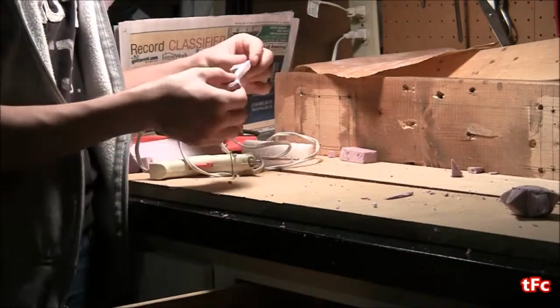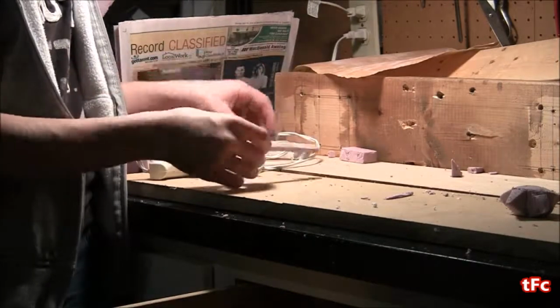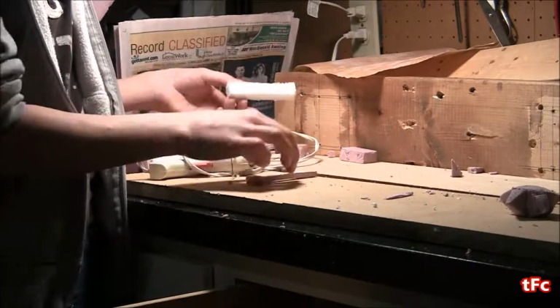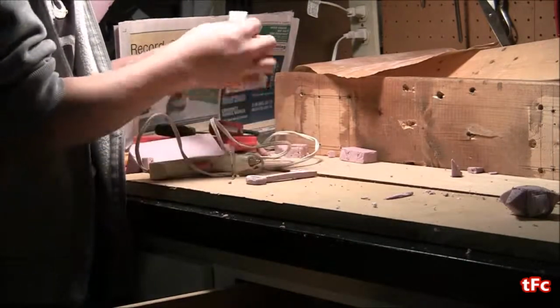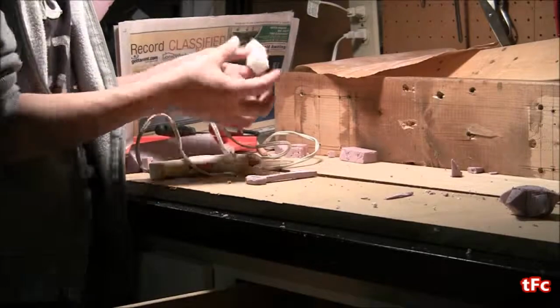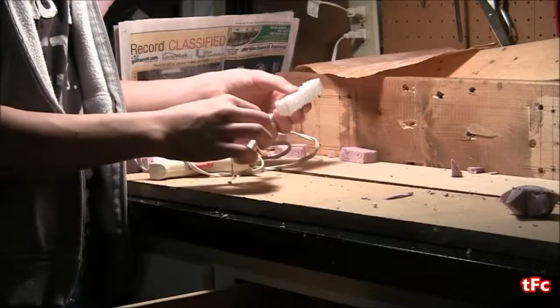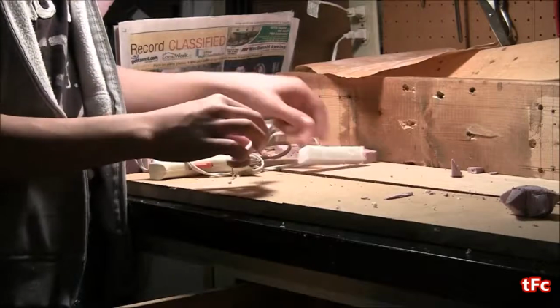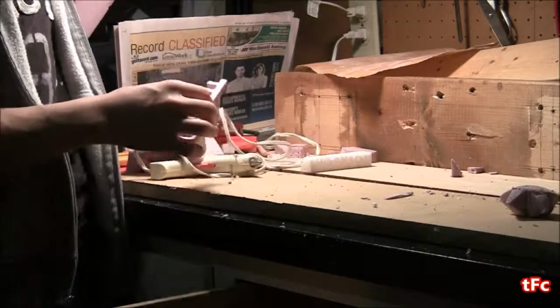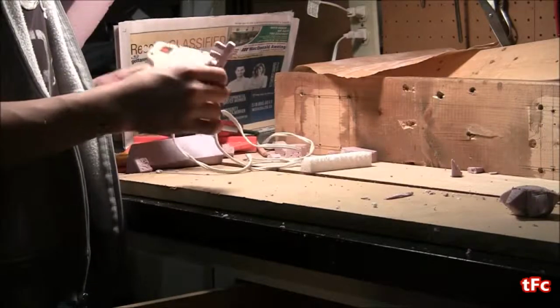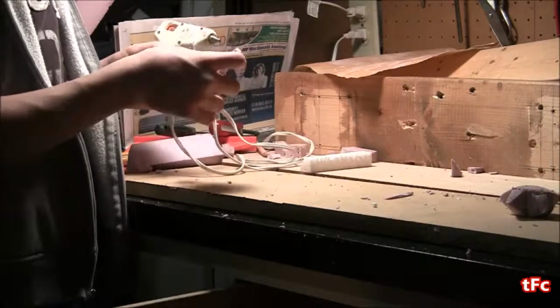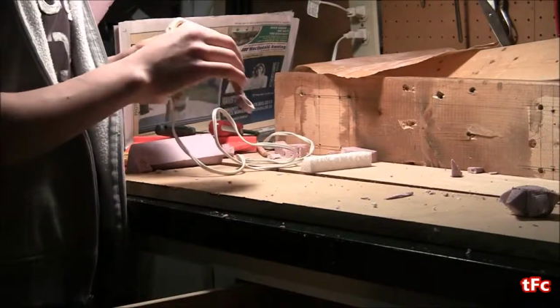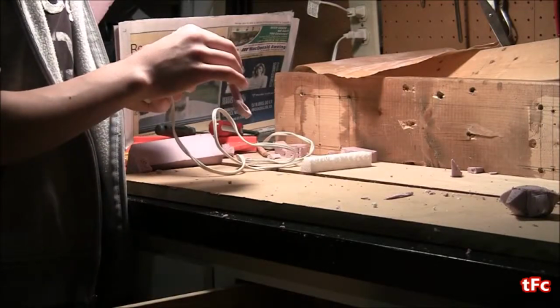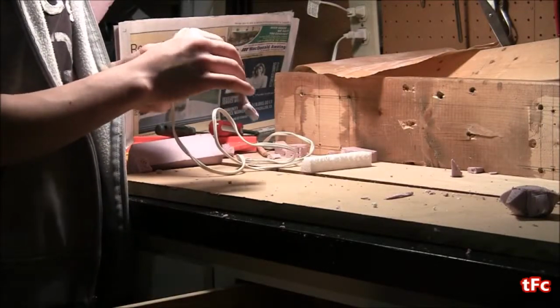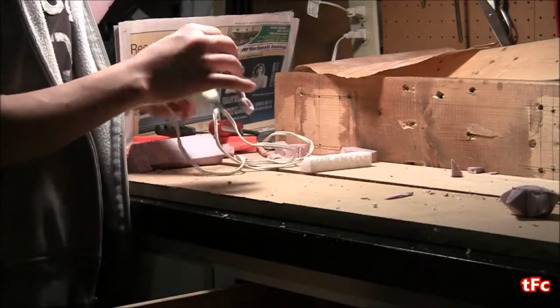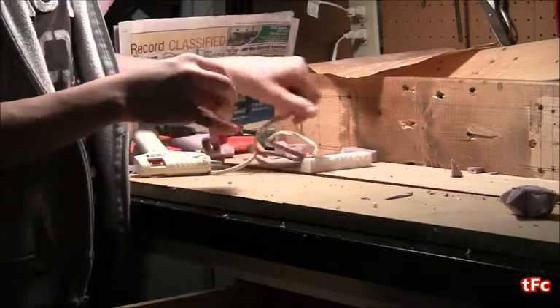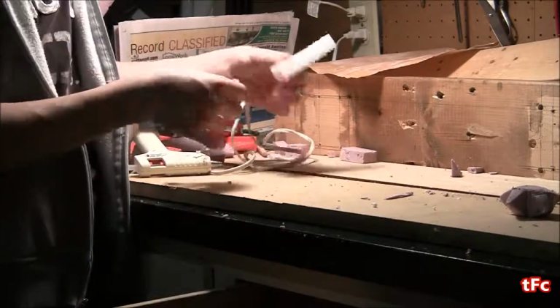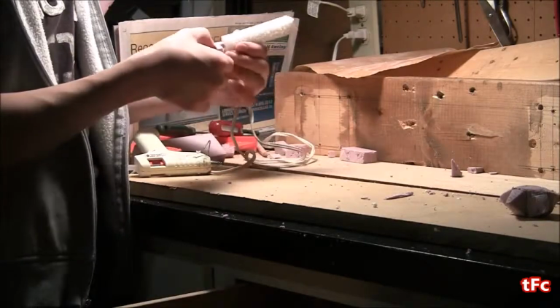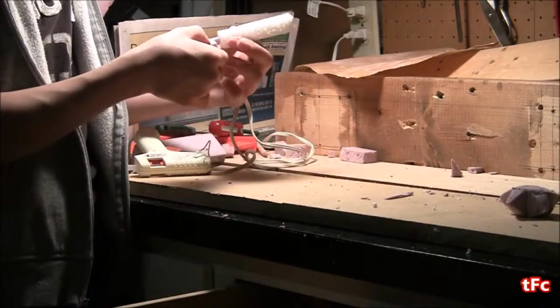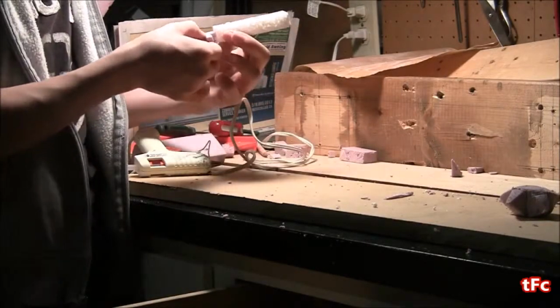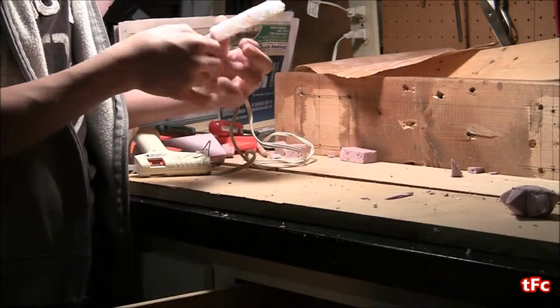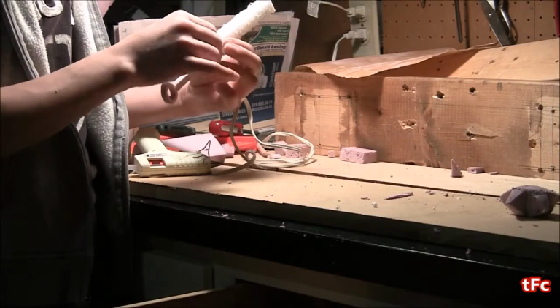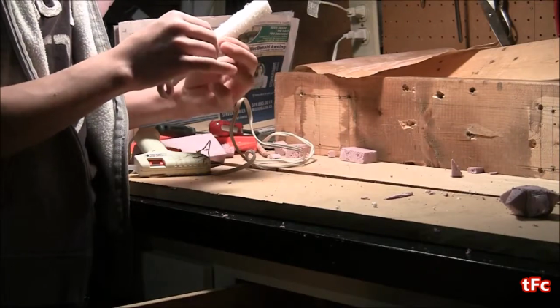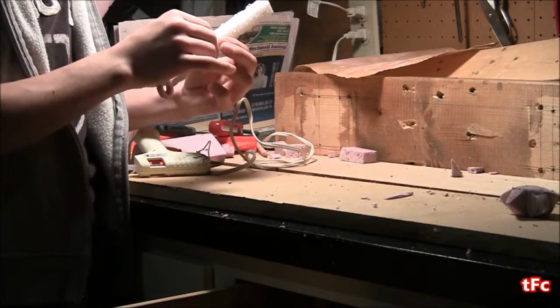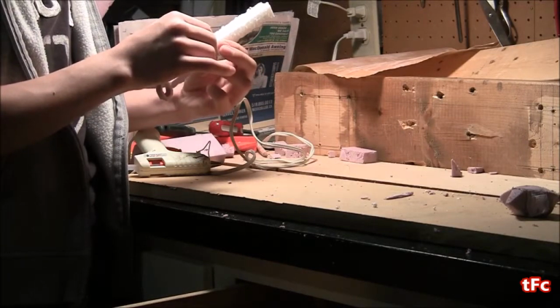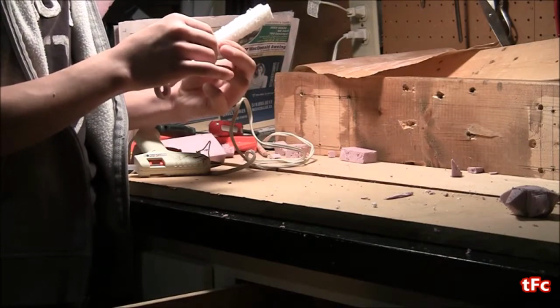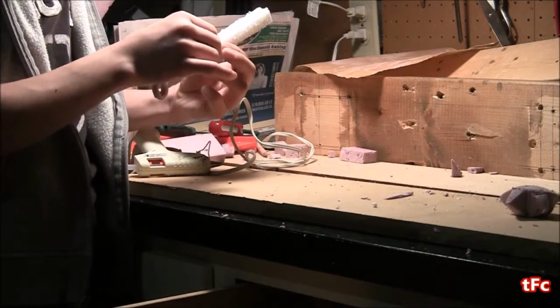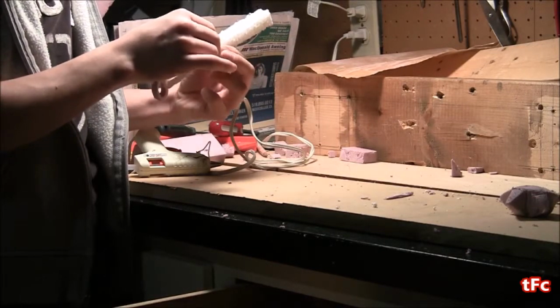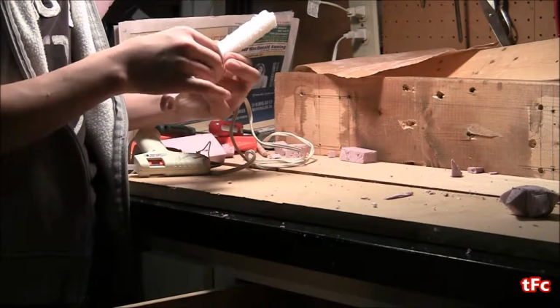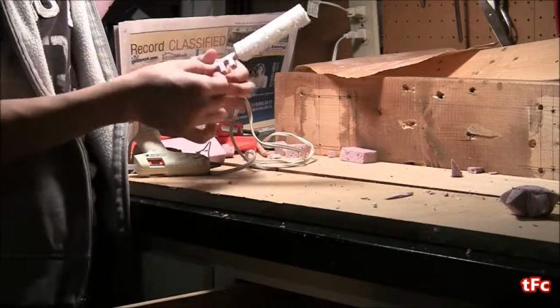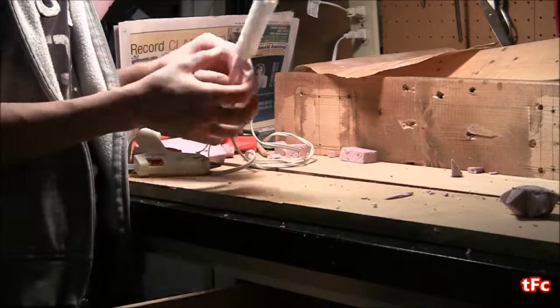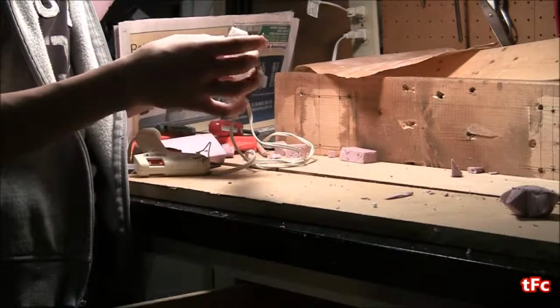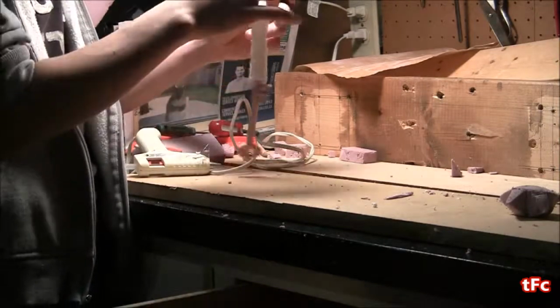Now that those are together, I'm just going to take a nice thick slice of normal styrofoam. This is just so that the aluminum has a channel to flow down before it gets to the key — it helps with casting.